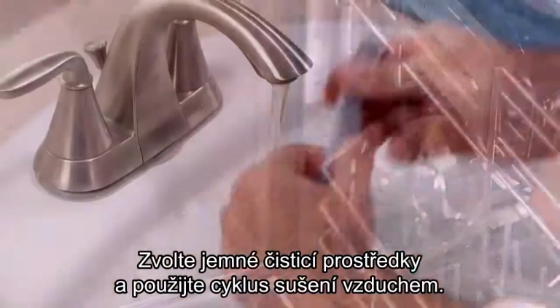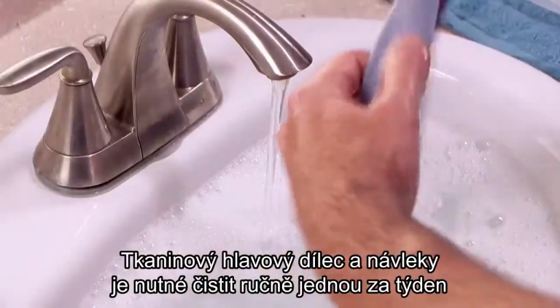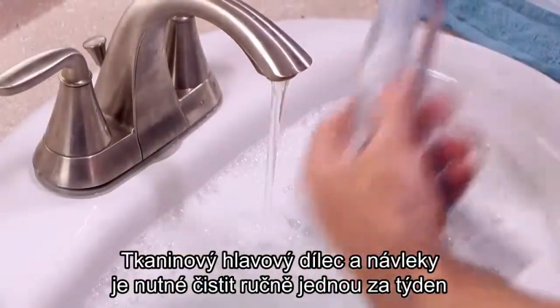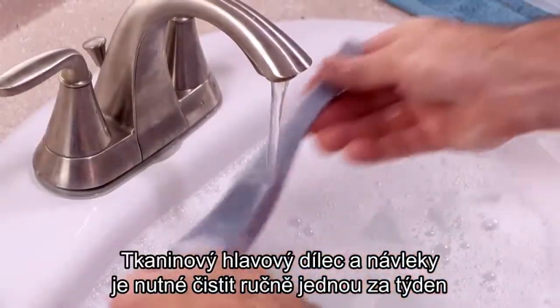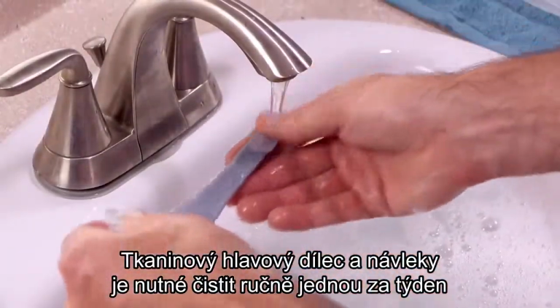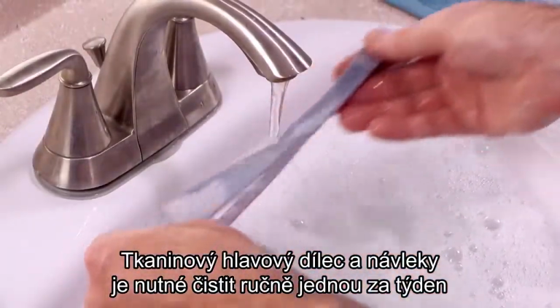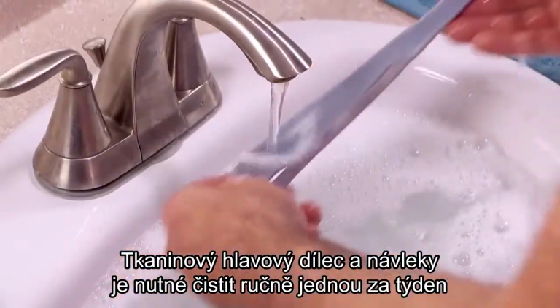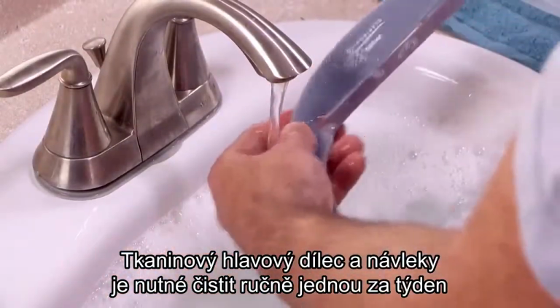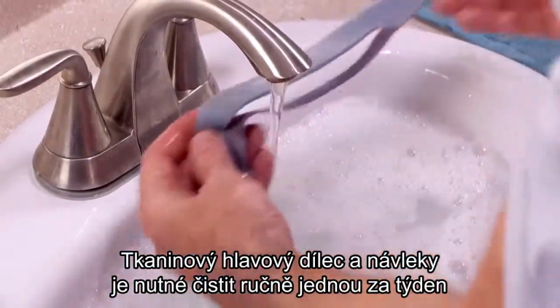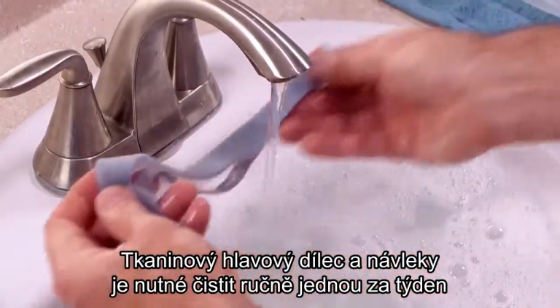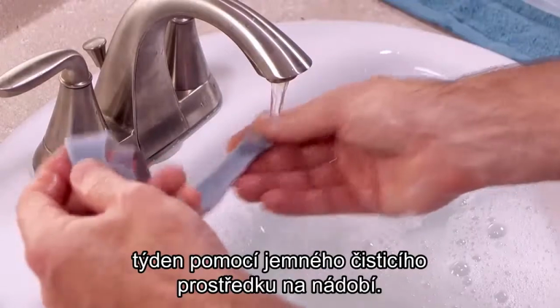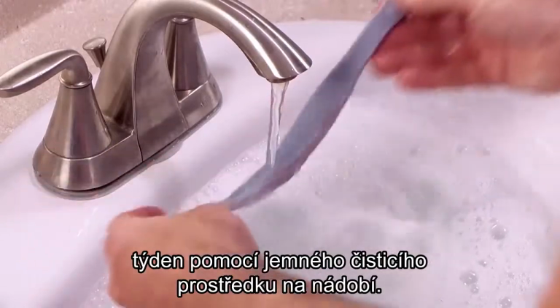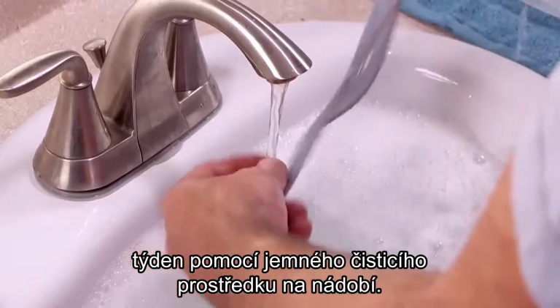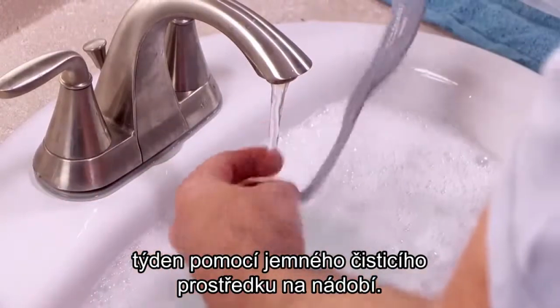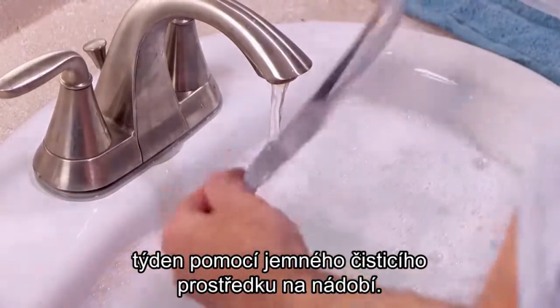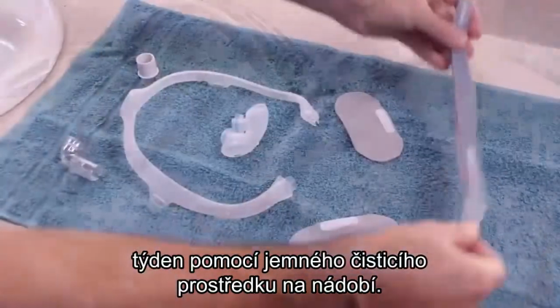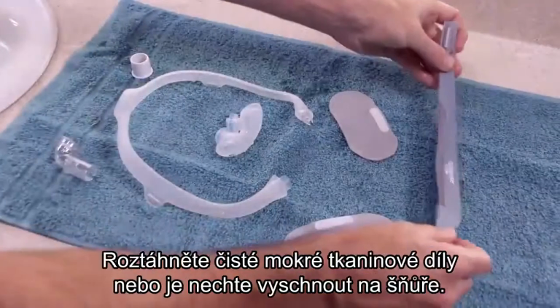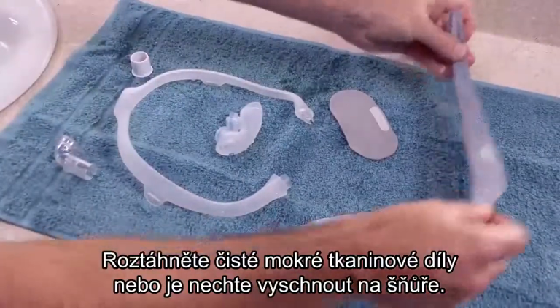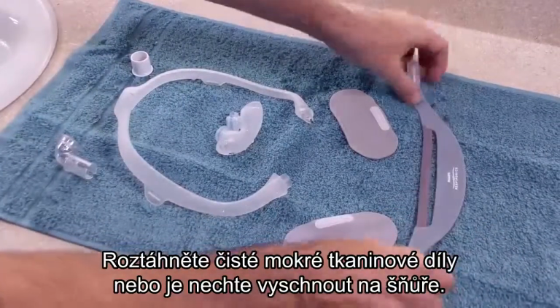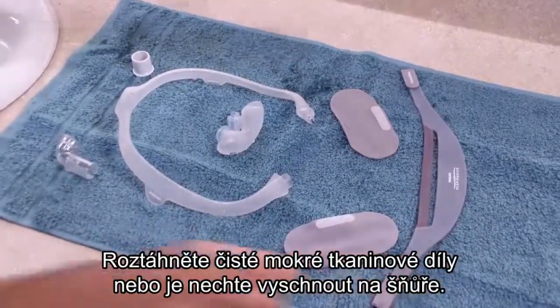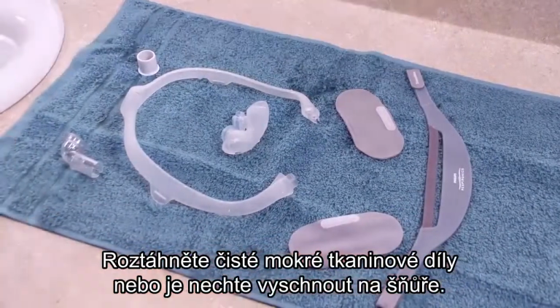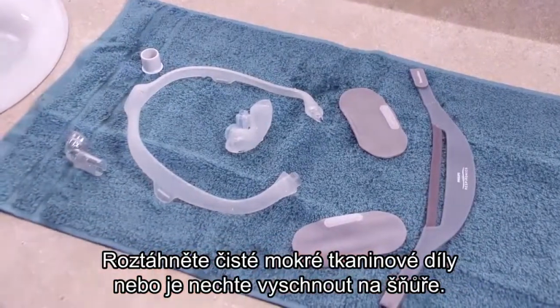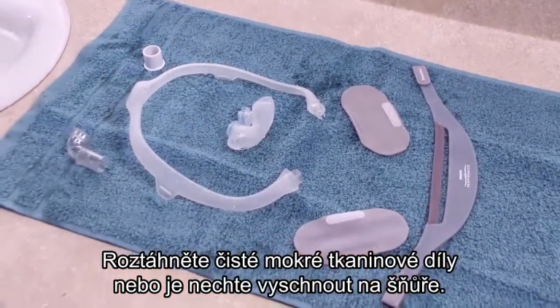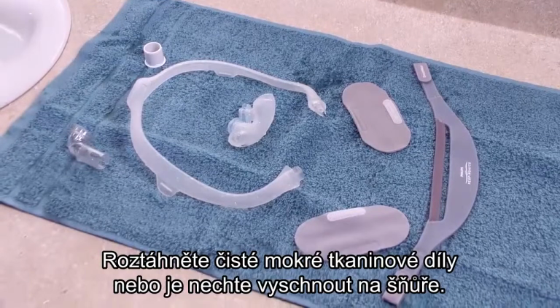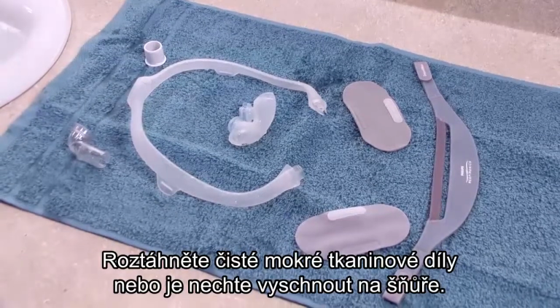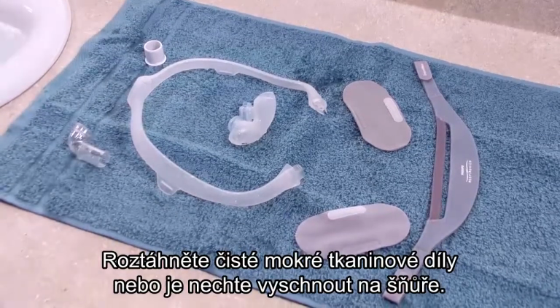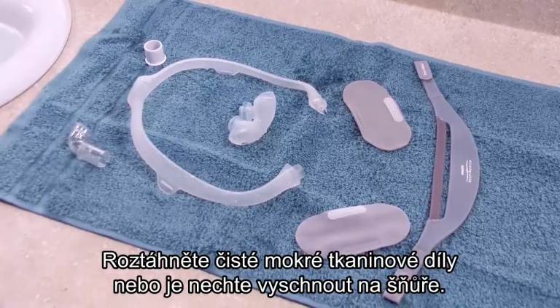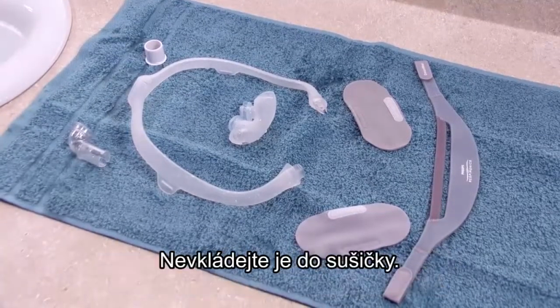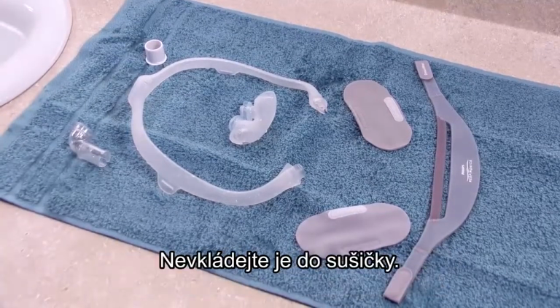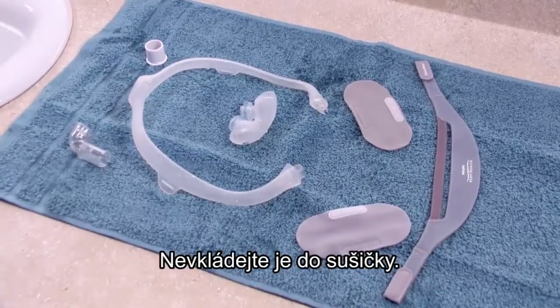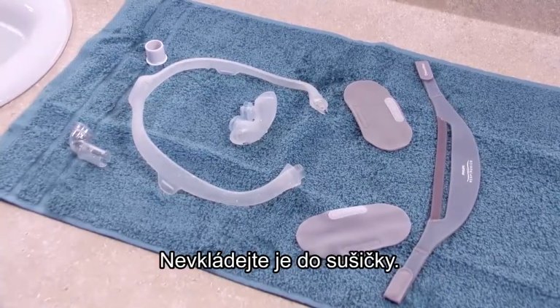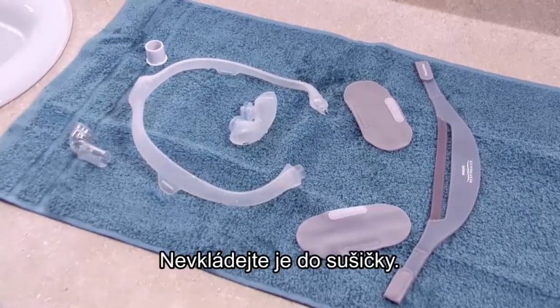The fabric headgear and sleeves should be hand washed weekly with mild dishwashing detergent. Spread the clean, wet fabric parts out flat or hang them on a line to dry. Do not place them into the clothes dryer.